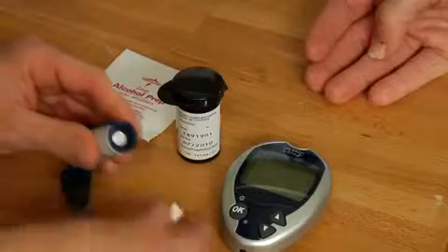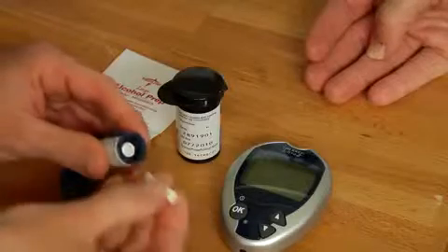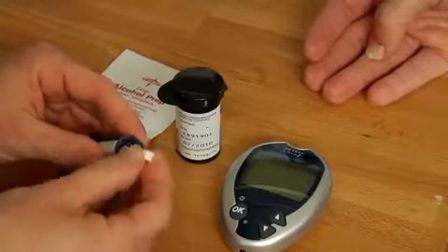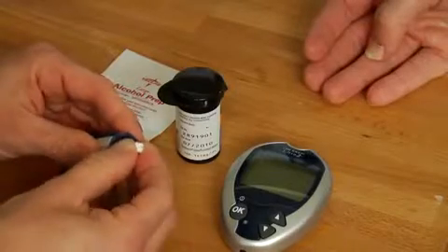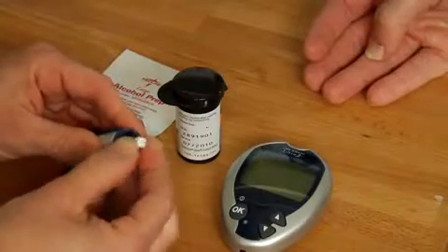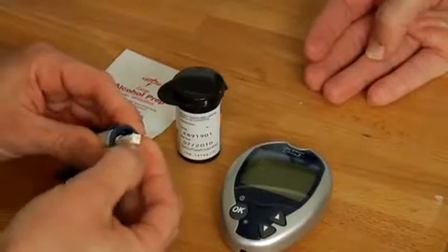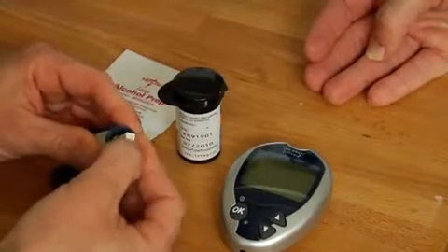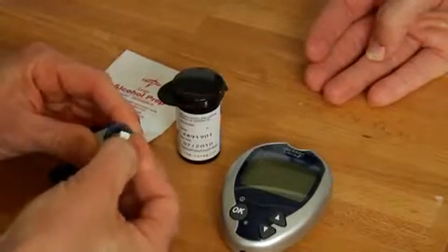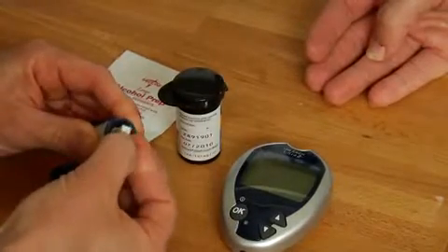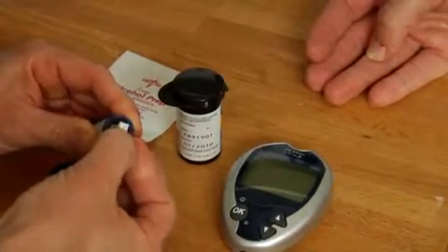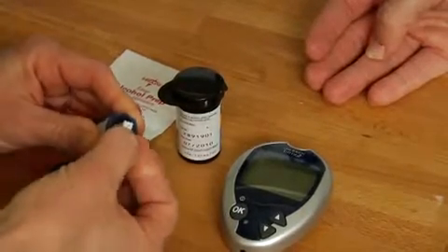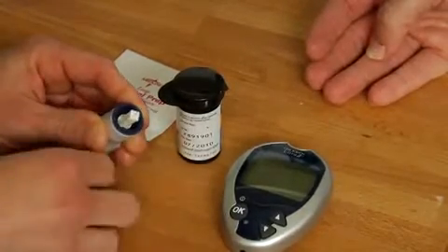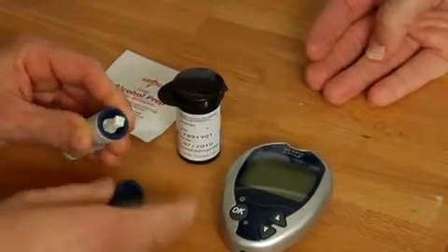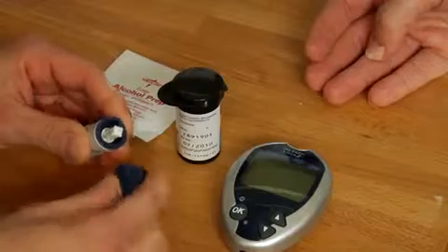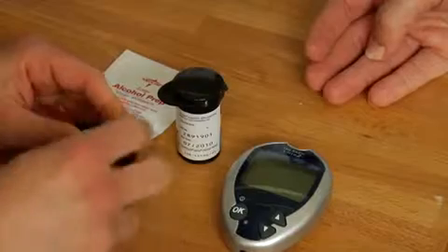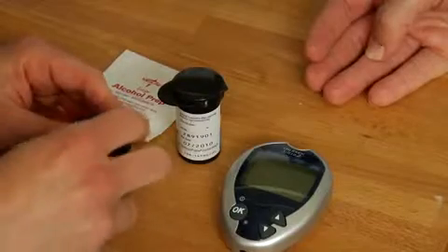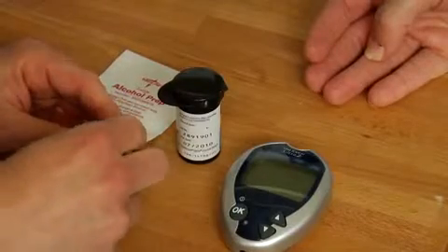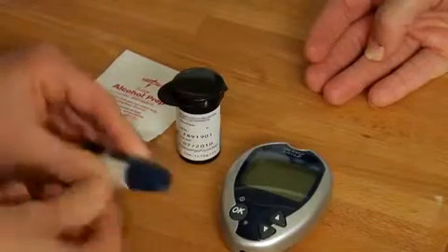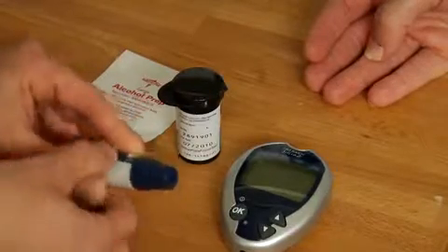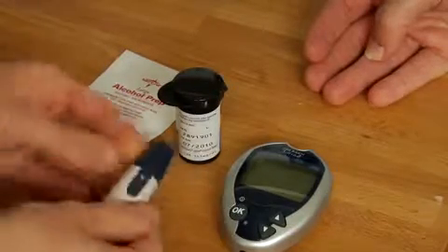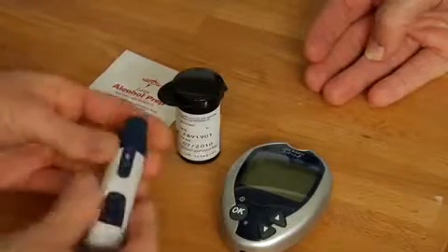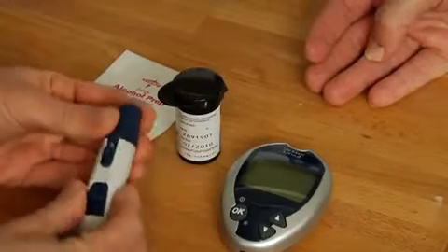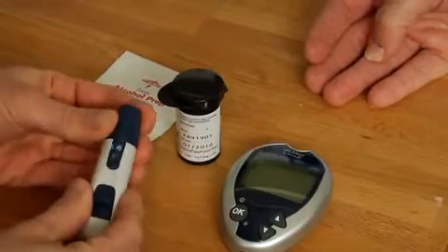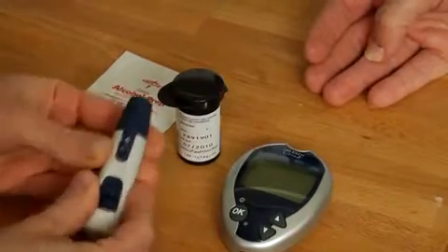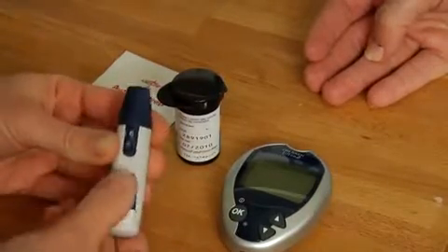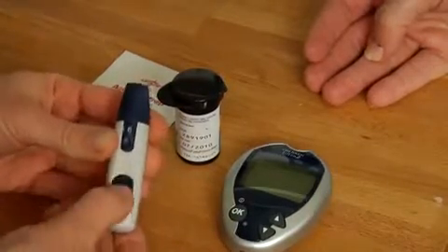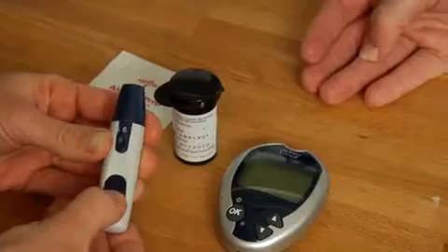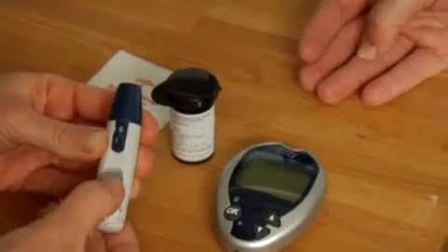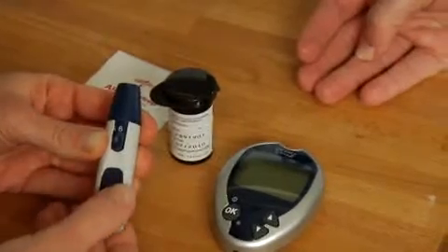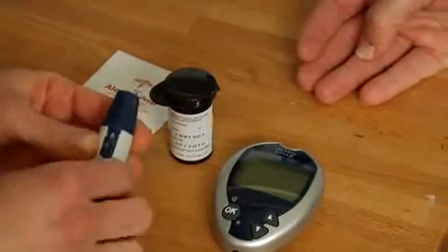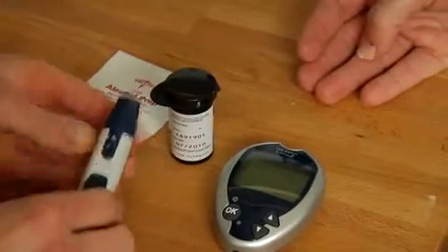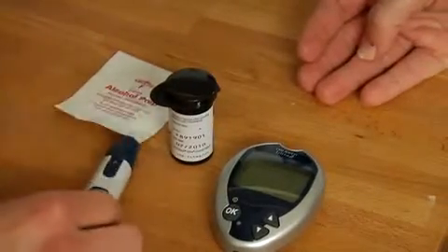You're going to take the lancet, which has the needle in it, and insert it into the plunger. You're going to adjust the height to what you prefer — the depth that the needle is going to hit your skin, piercing the skin and drawing the blood.